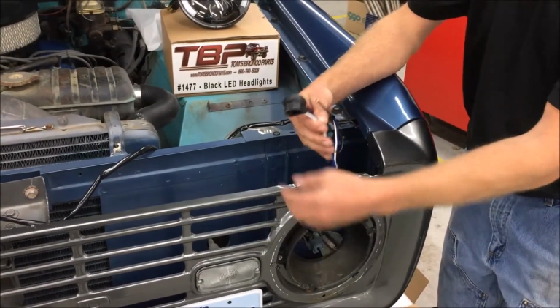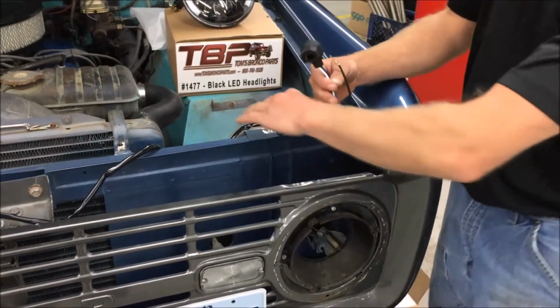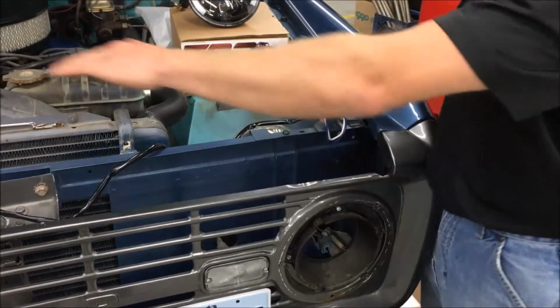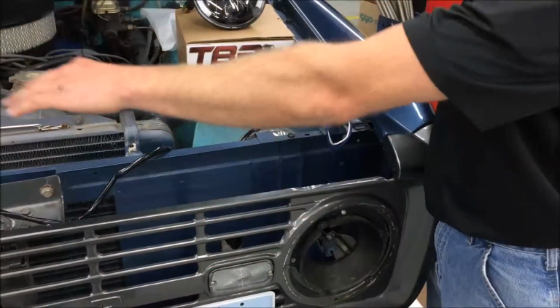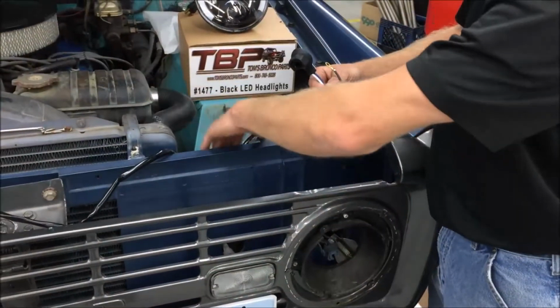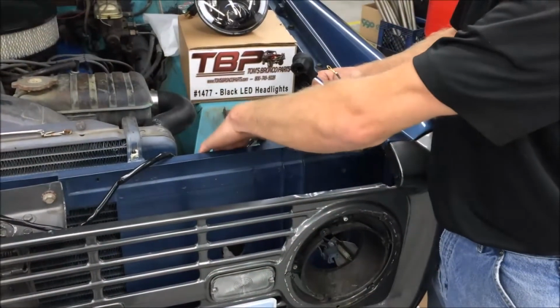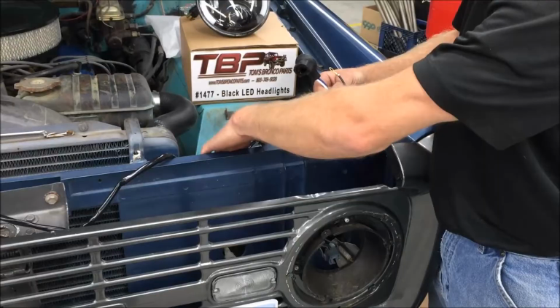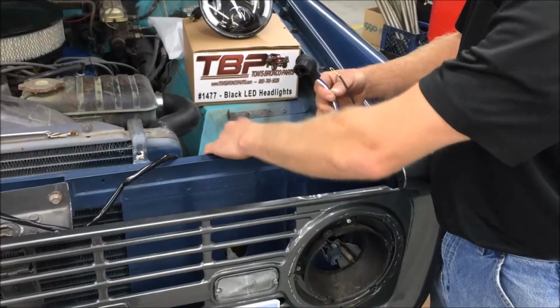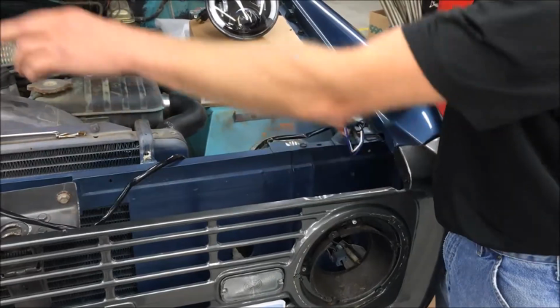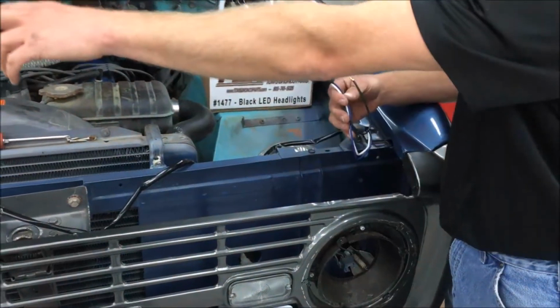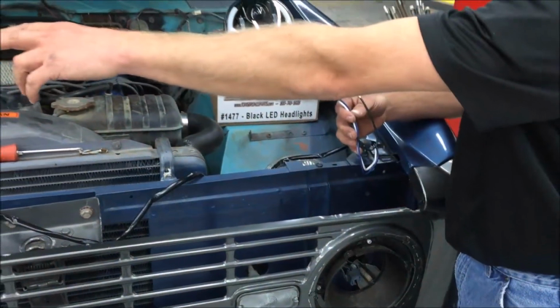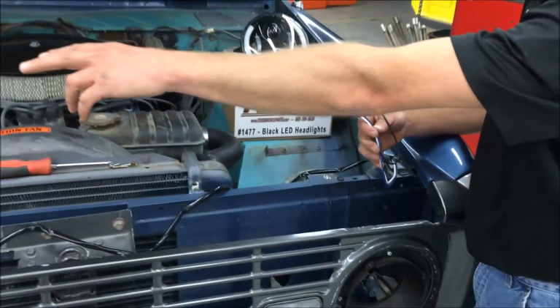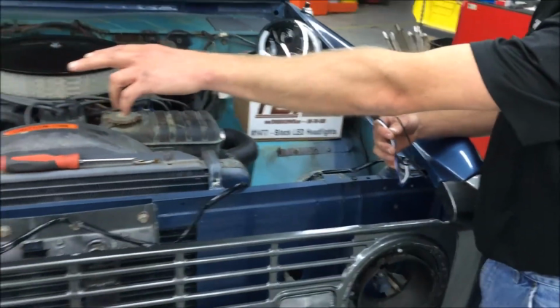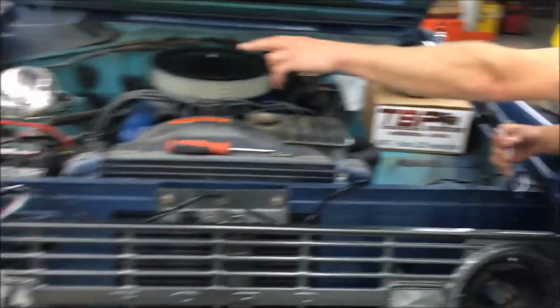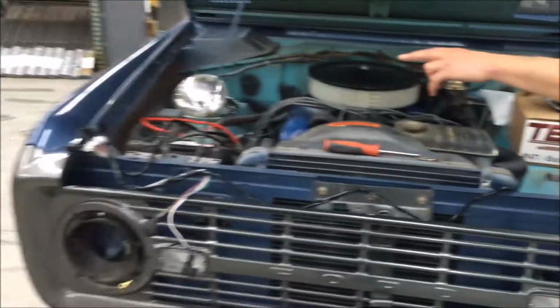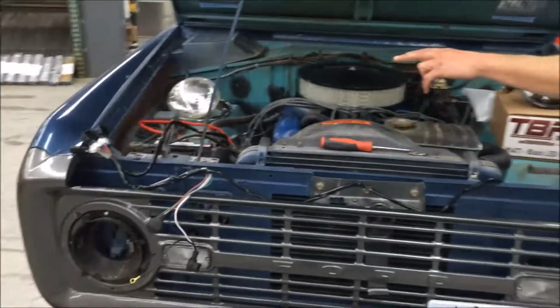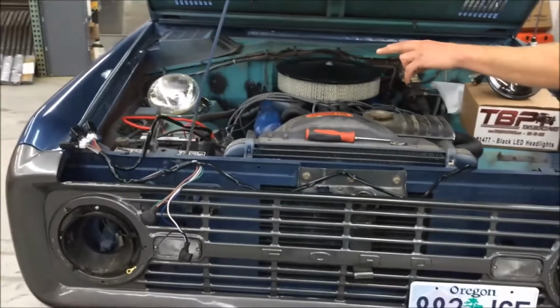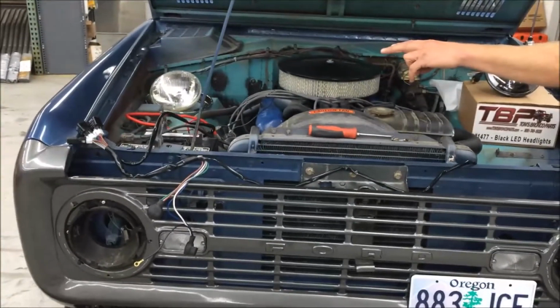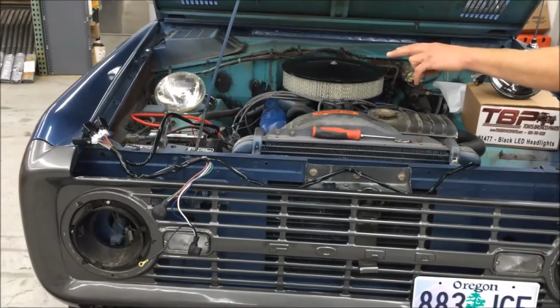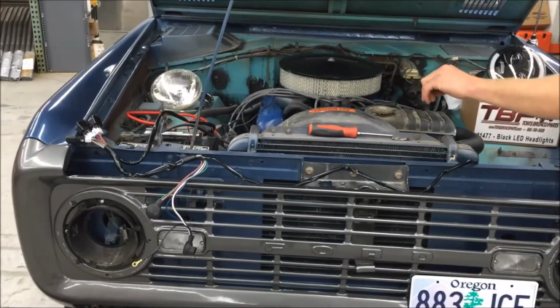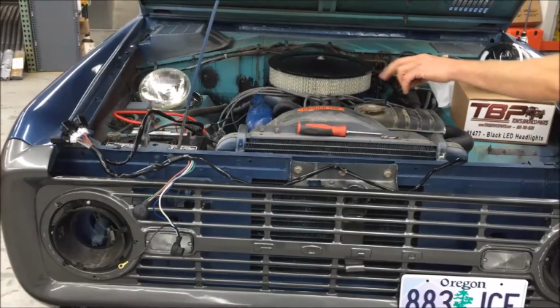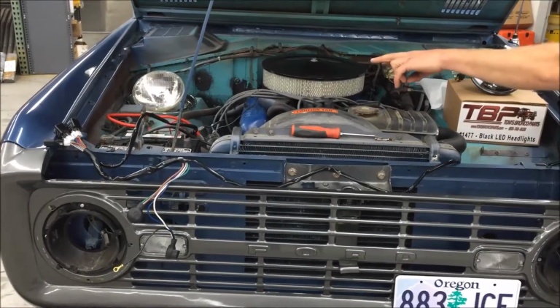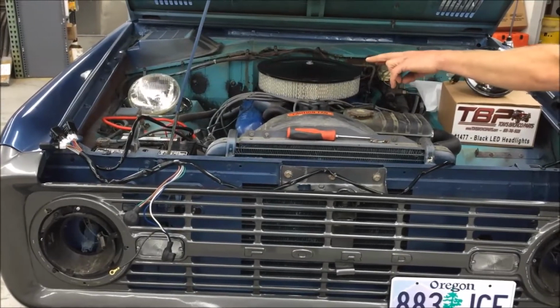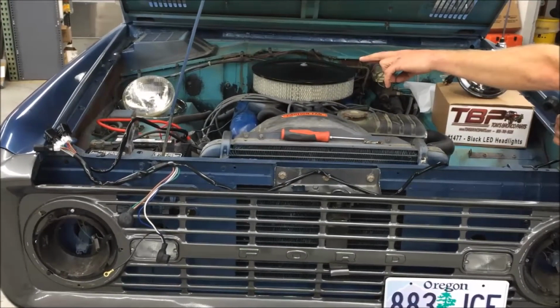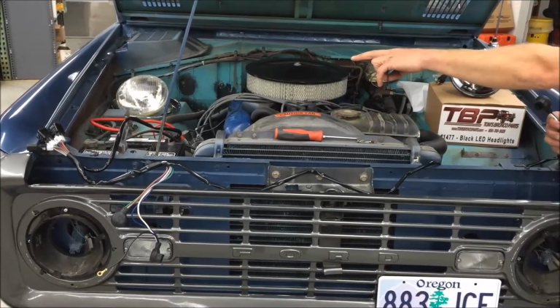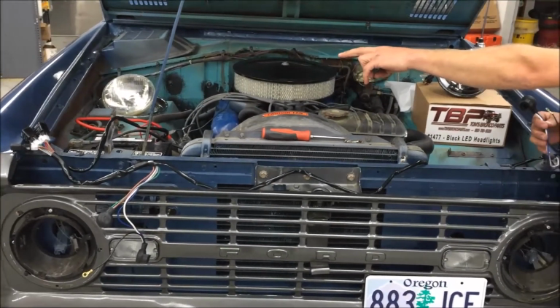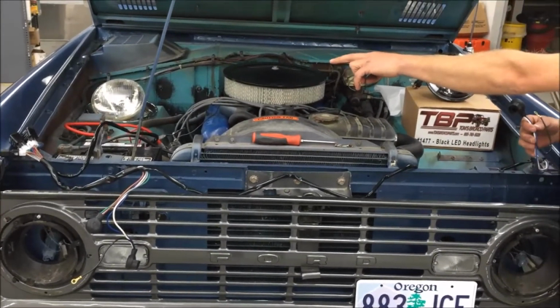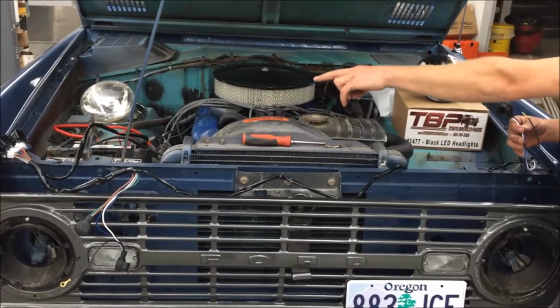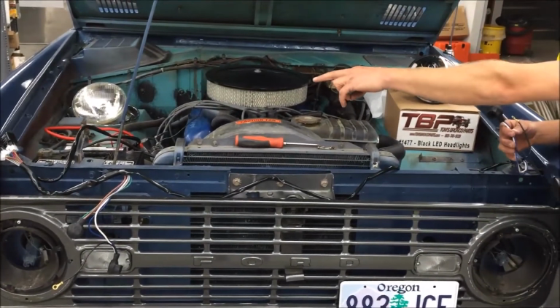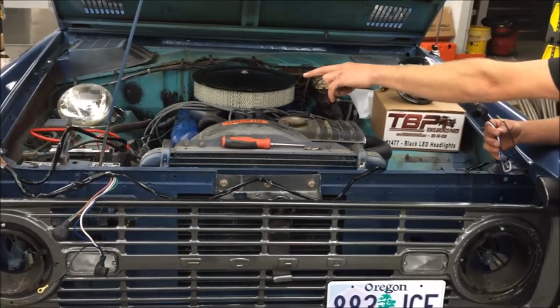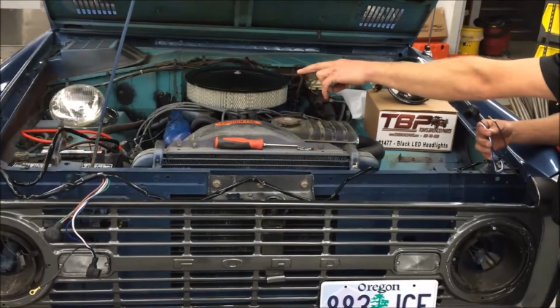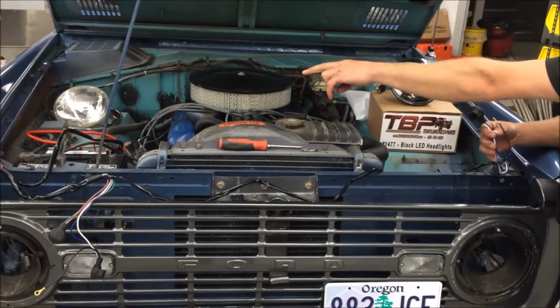We're going to route this out behind the core support, mount the relays to the inner fender skirt, and hook up the eyelets to the battery terminal connection.